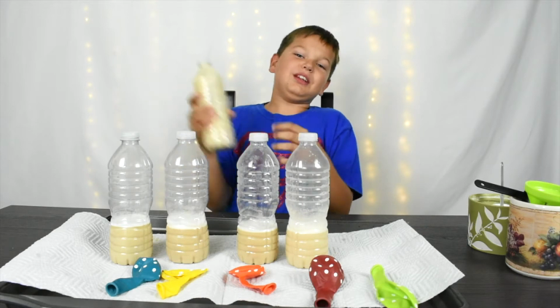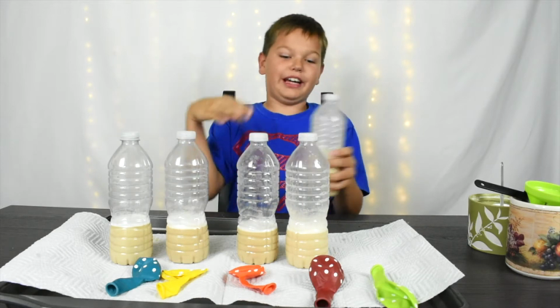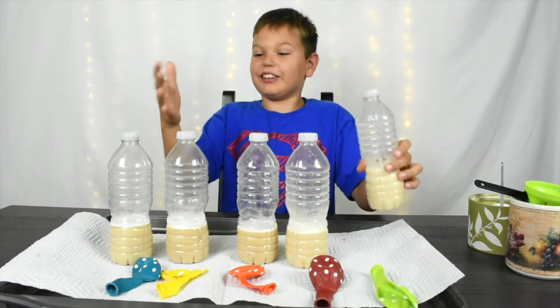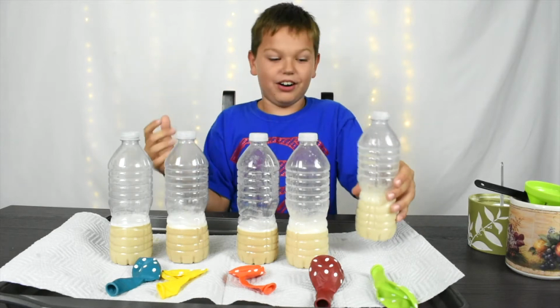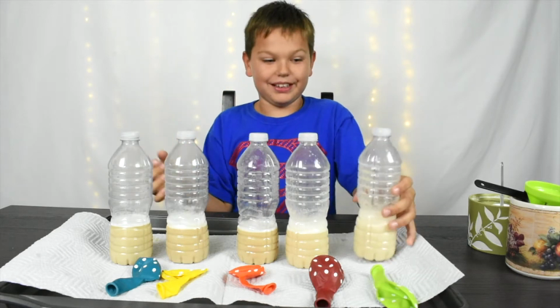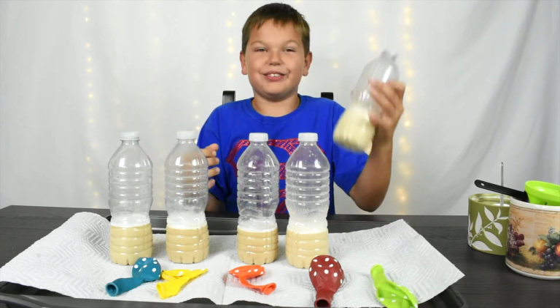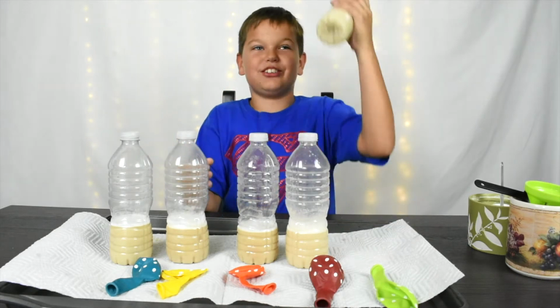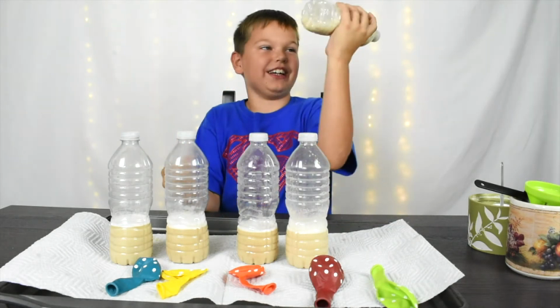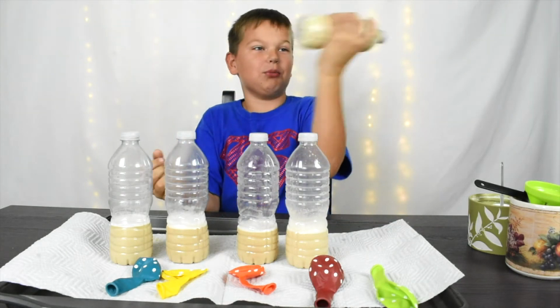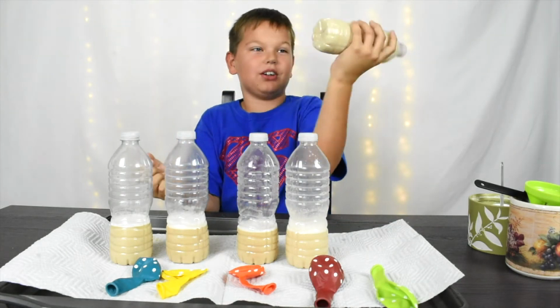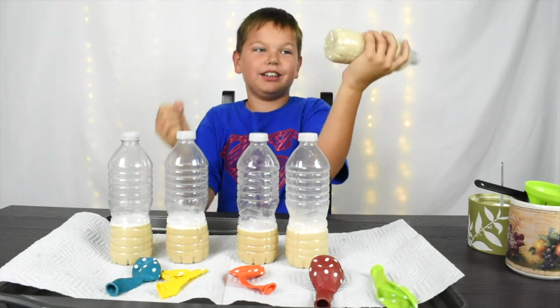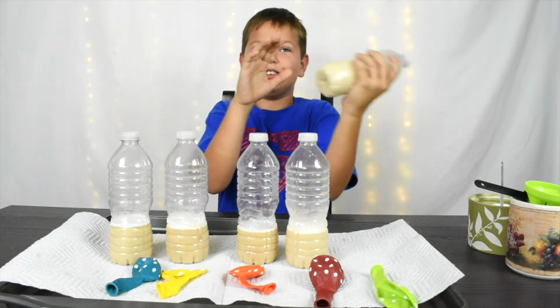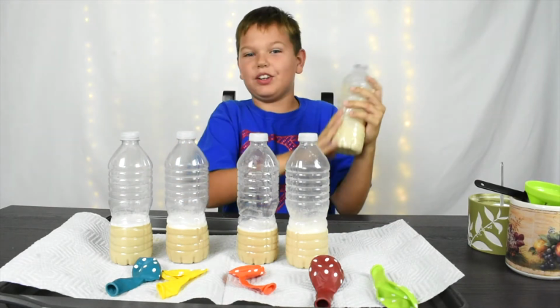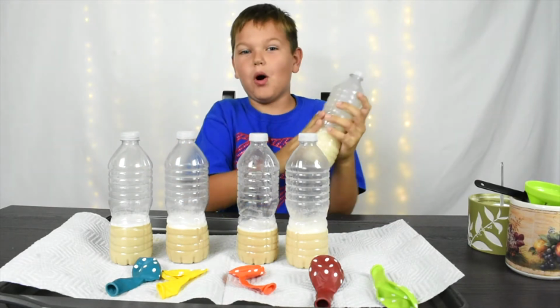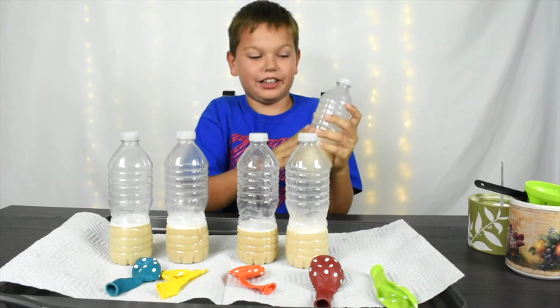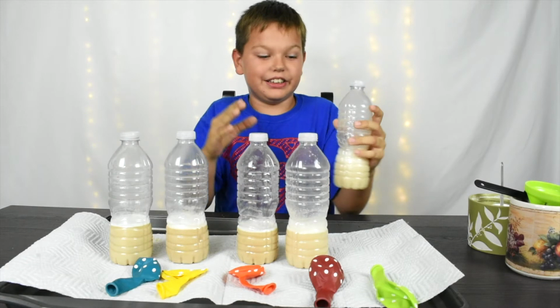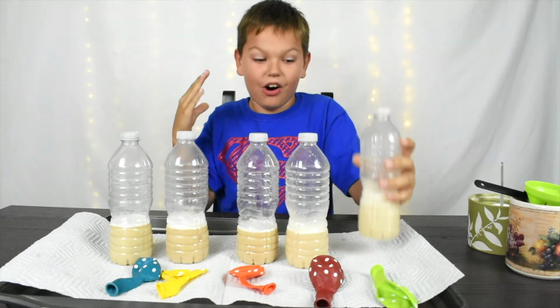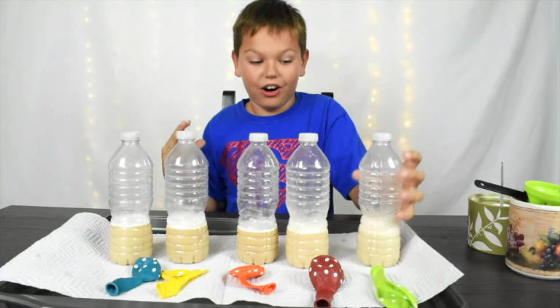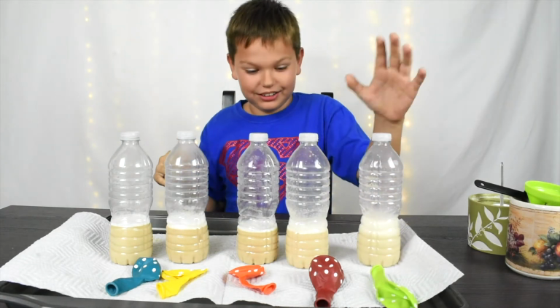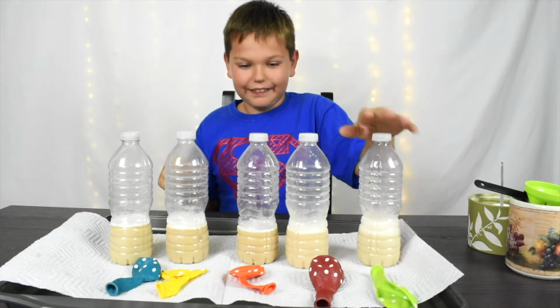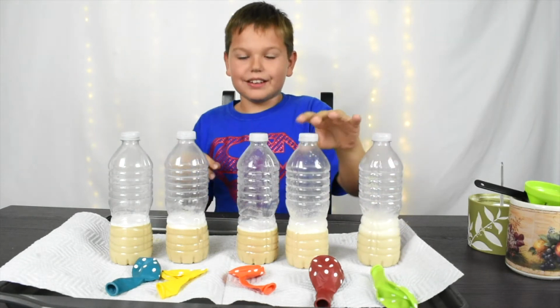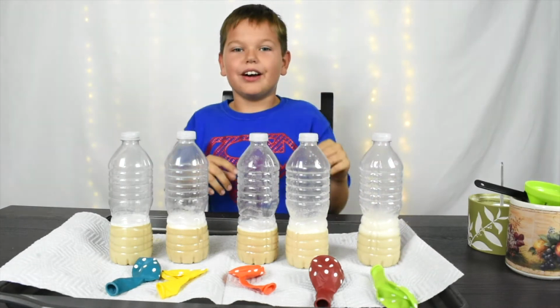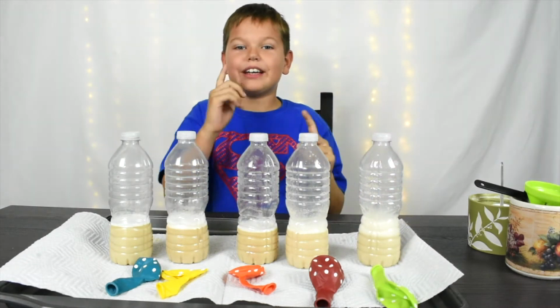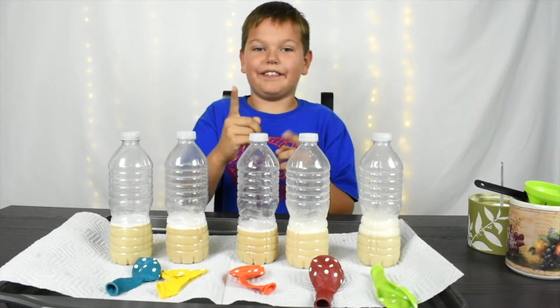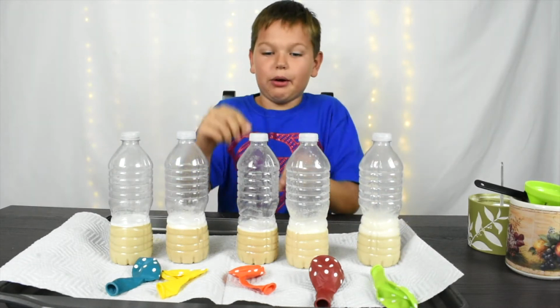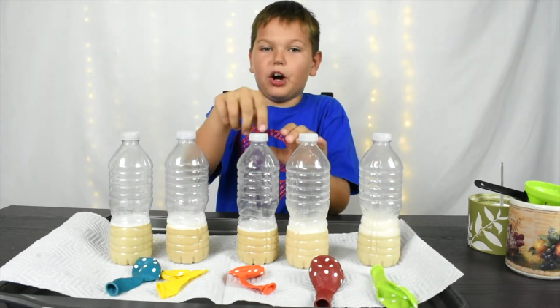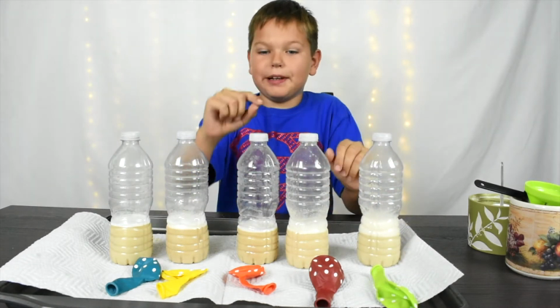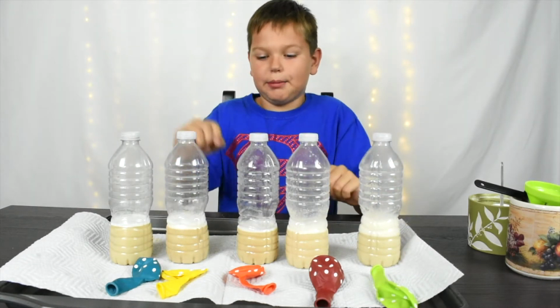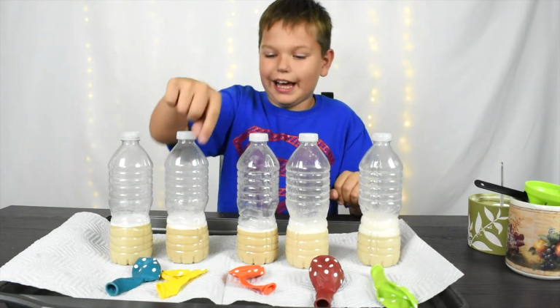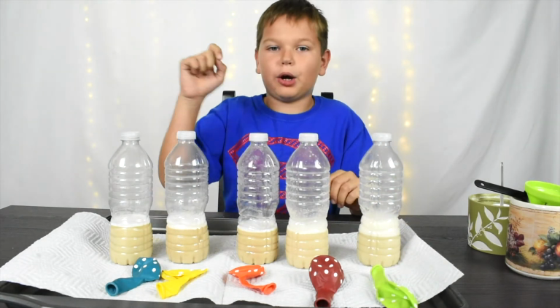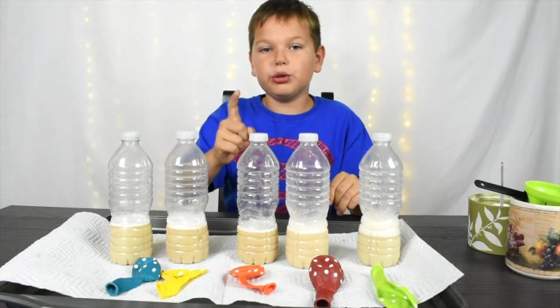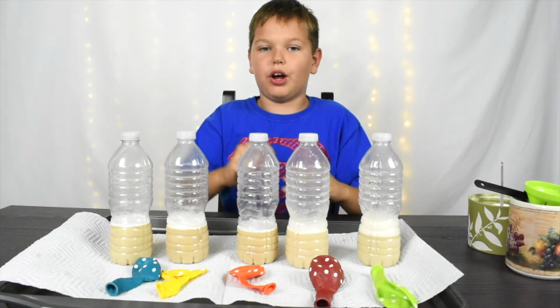Okay, that's hot because when you shake it, all the water spreads on the walls and it's hot. Okay, now I'm going to open them and add our balloons on.